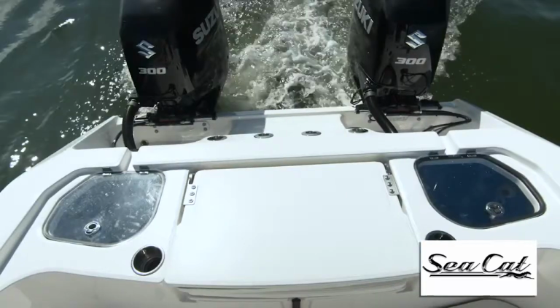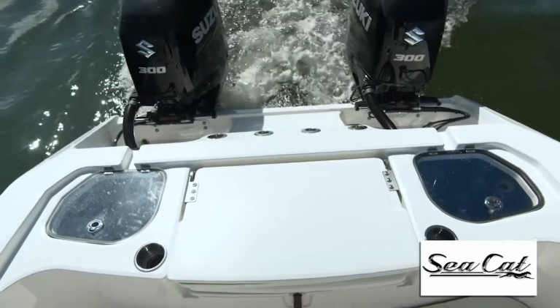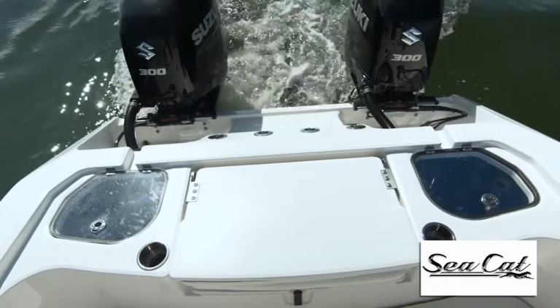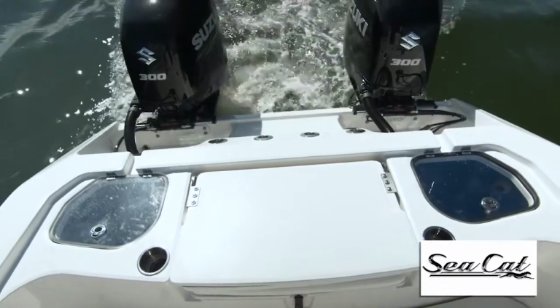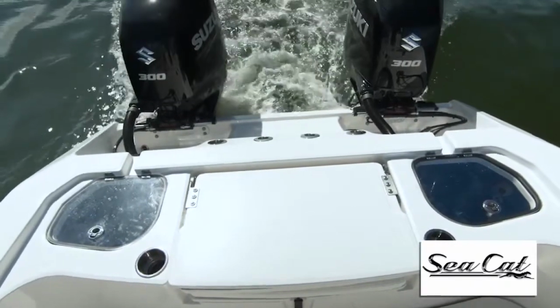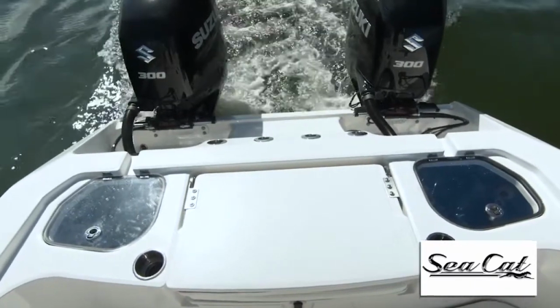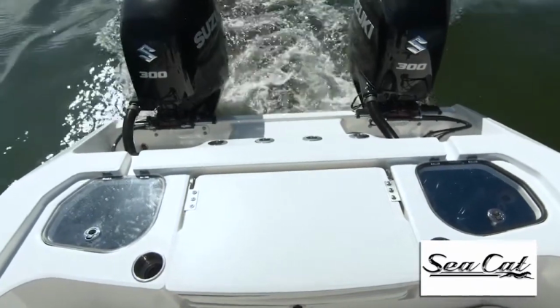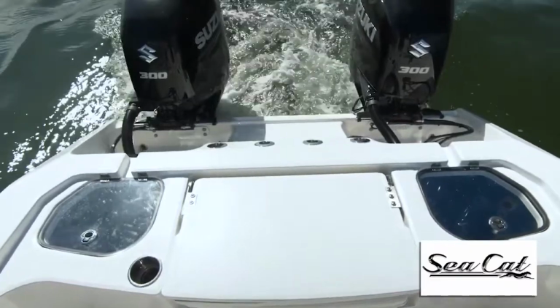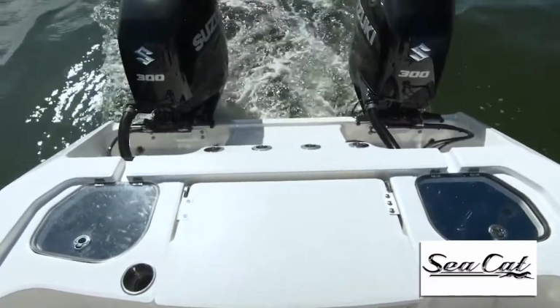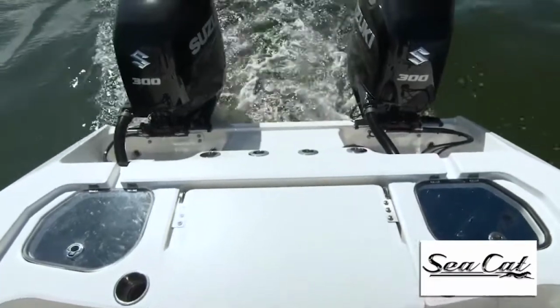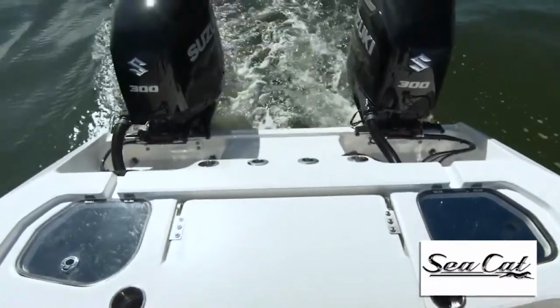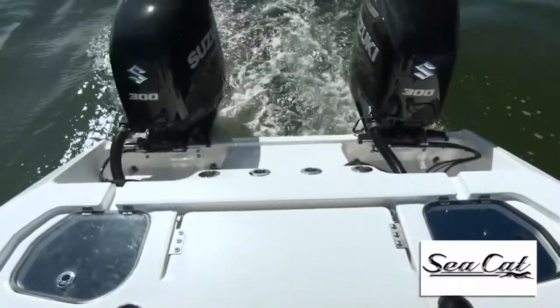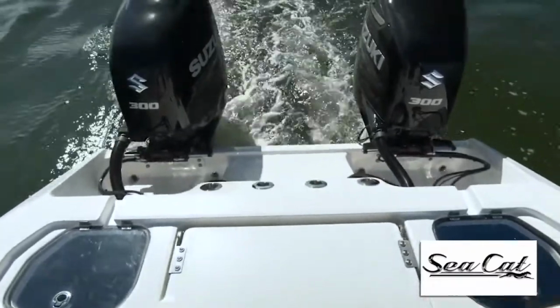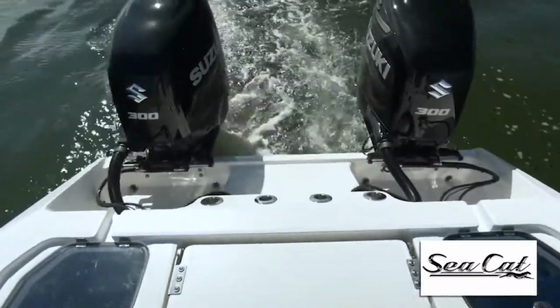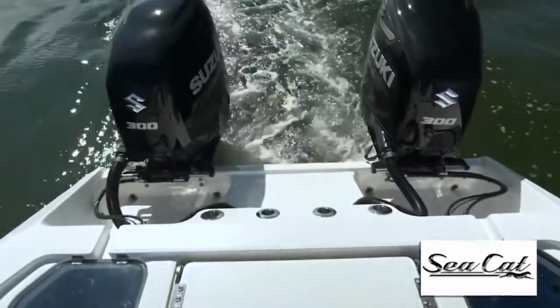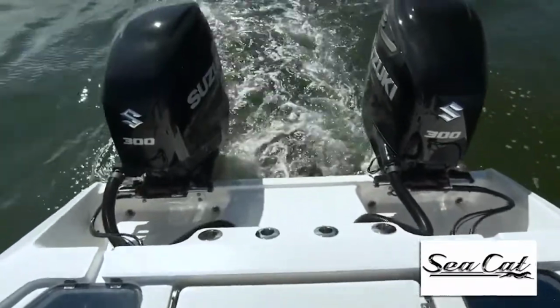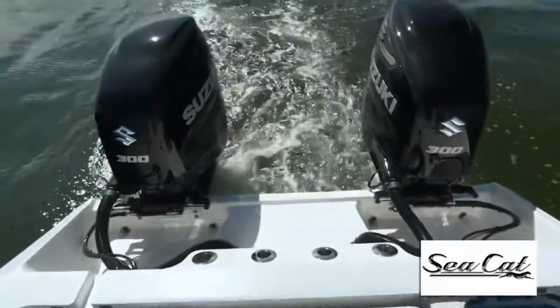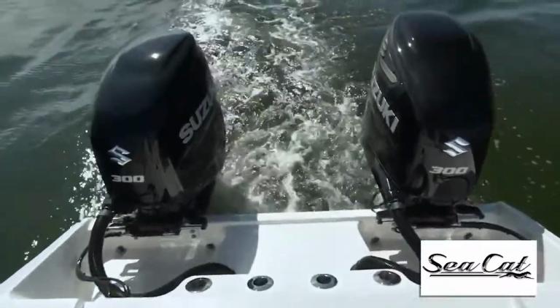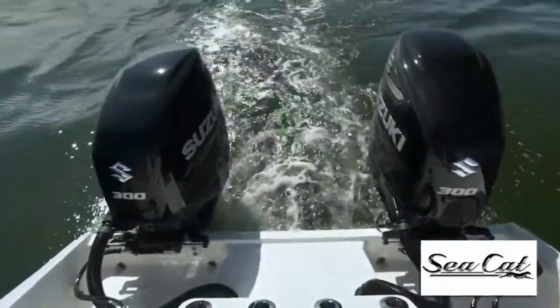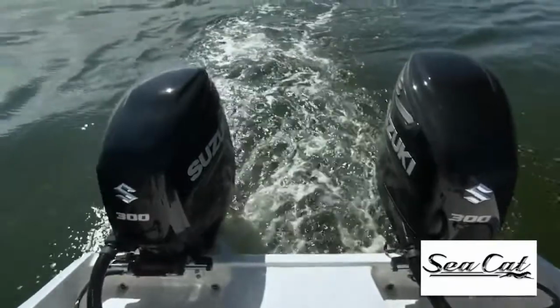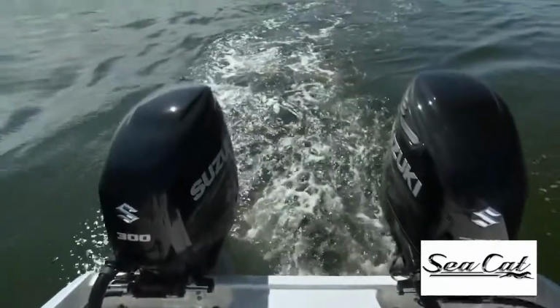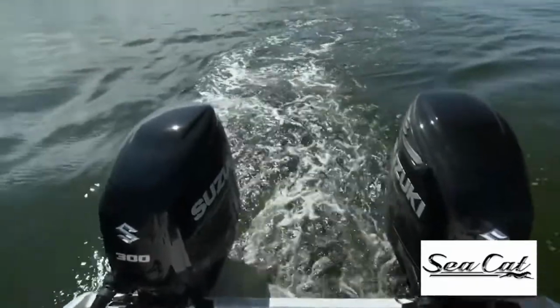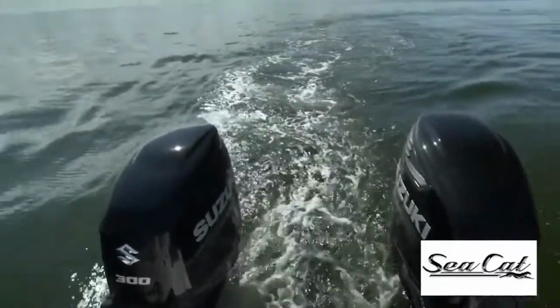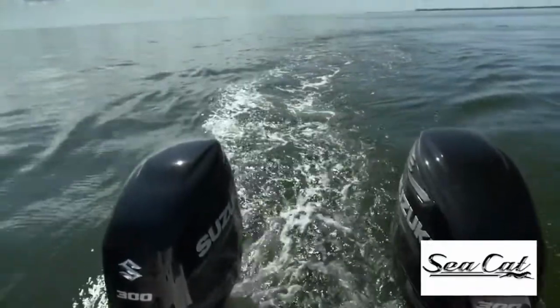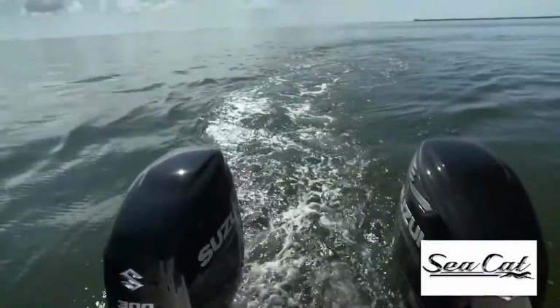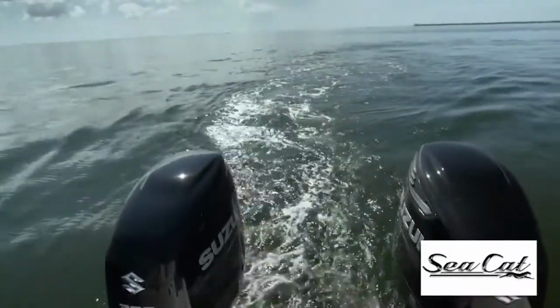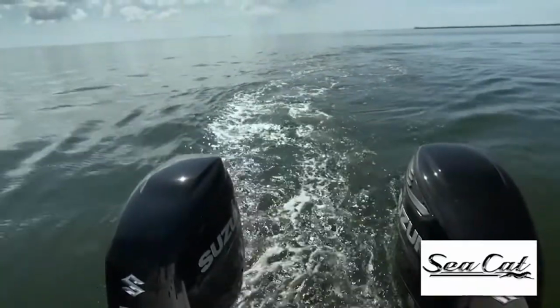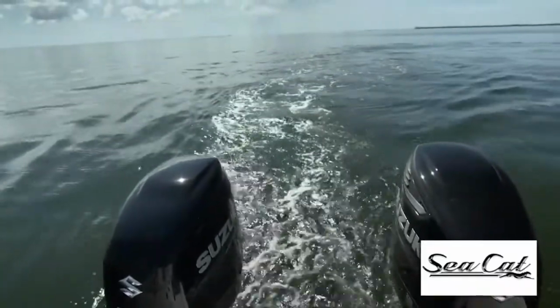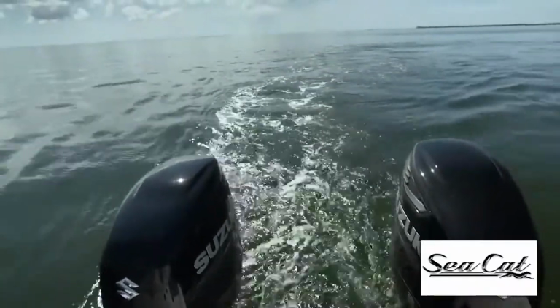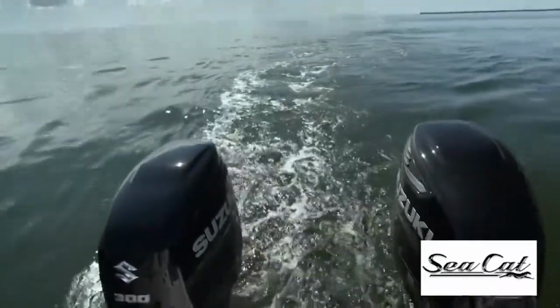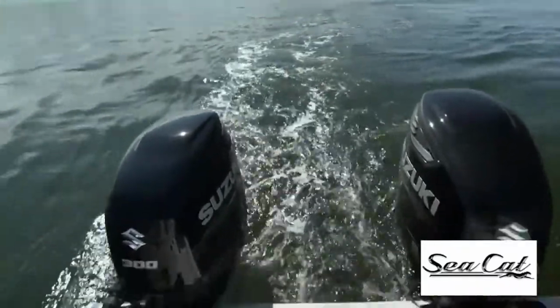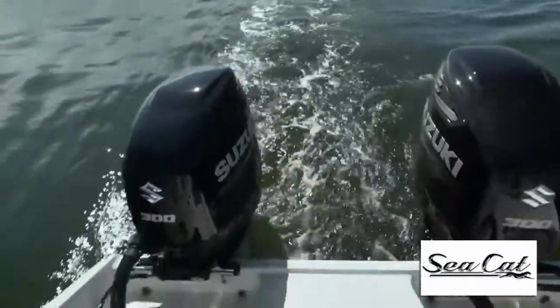Now on the transom you've got four shotgun rod holders. You'll also notice that the livewells are guttered overboard into that bailing well. I like the center step there that gives you easy on and off access using the tuck-away boarding ladder.